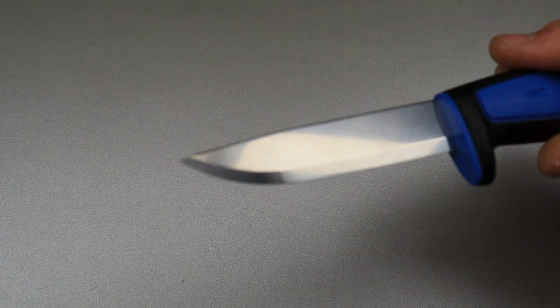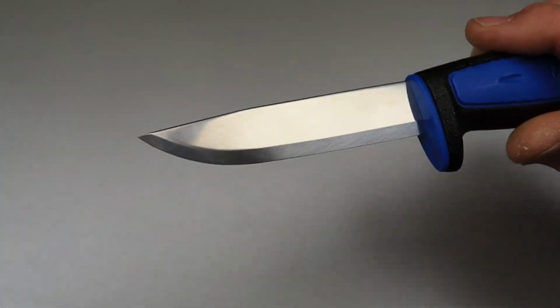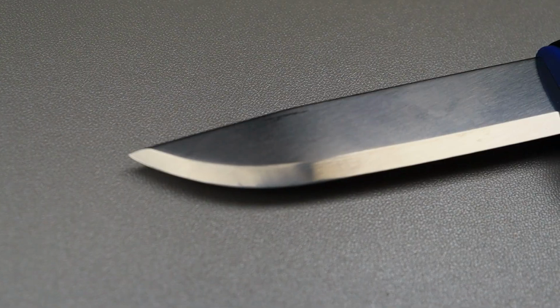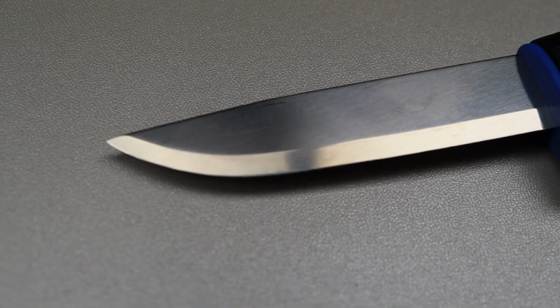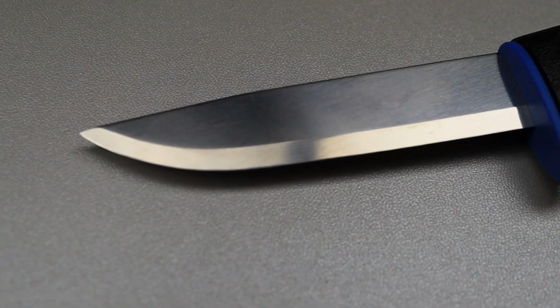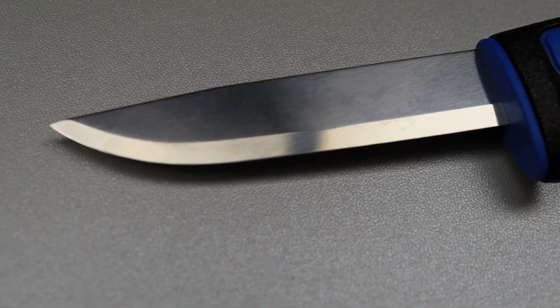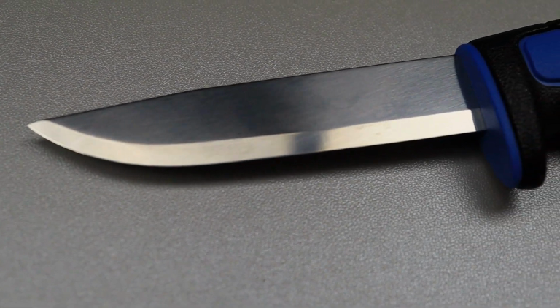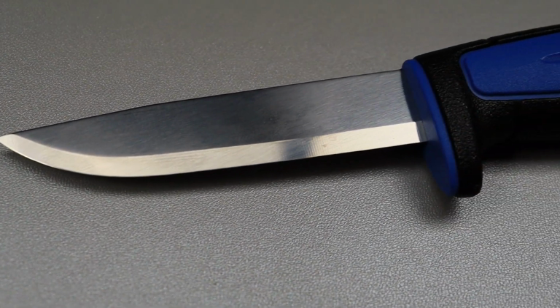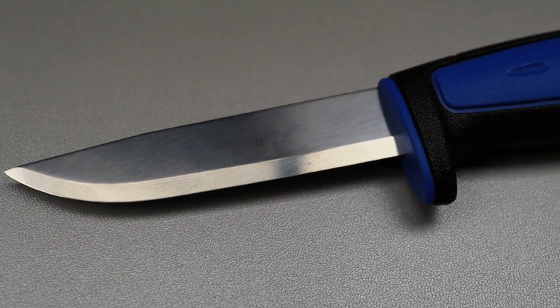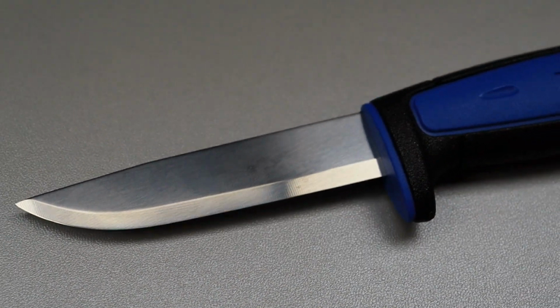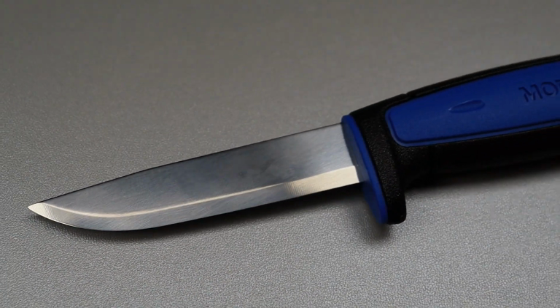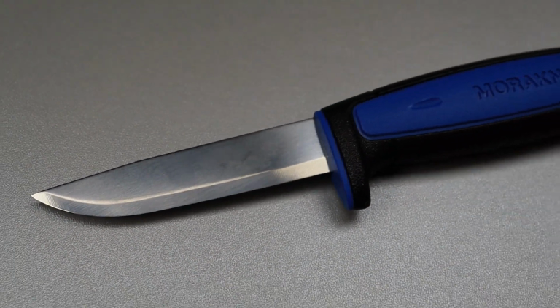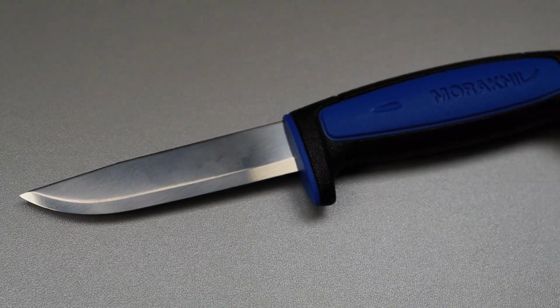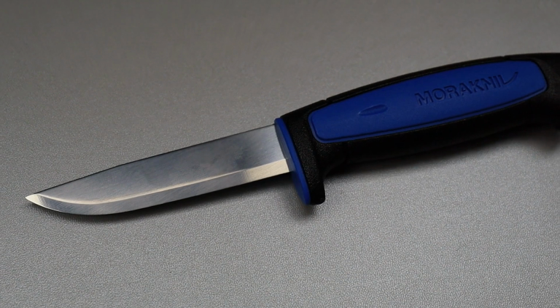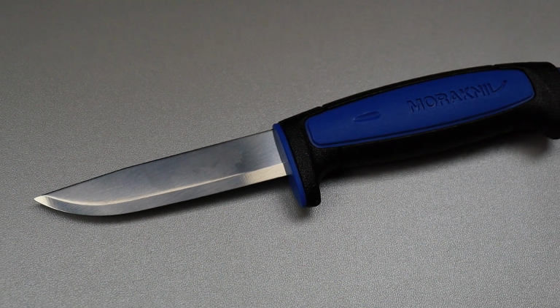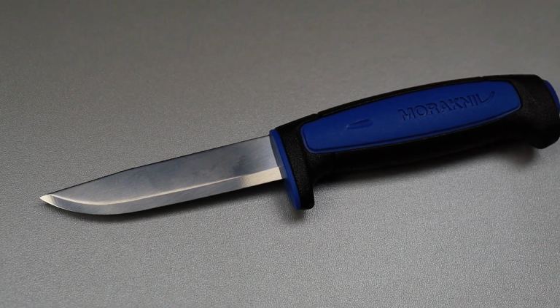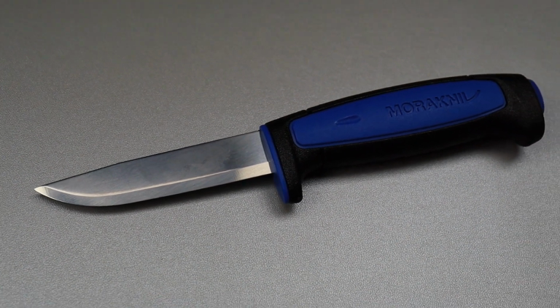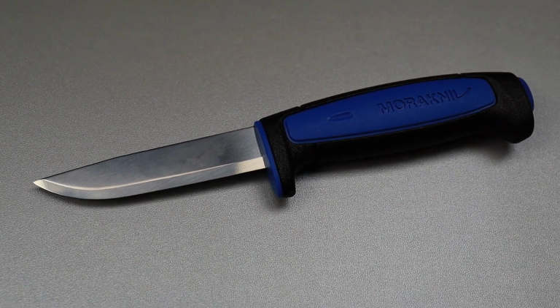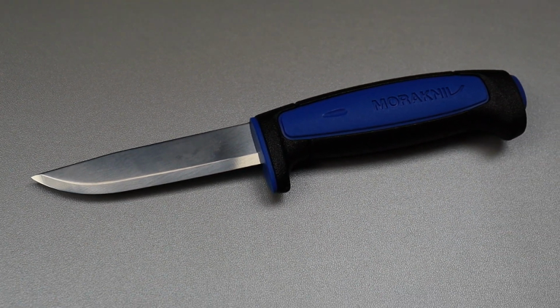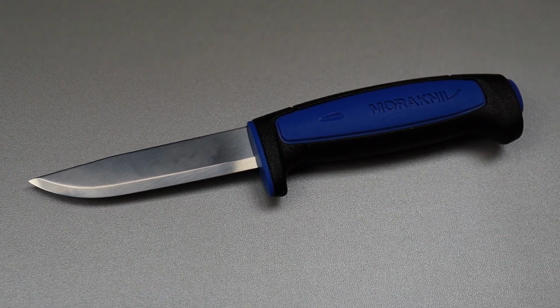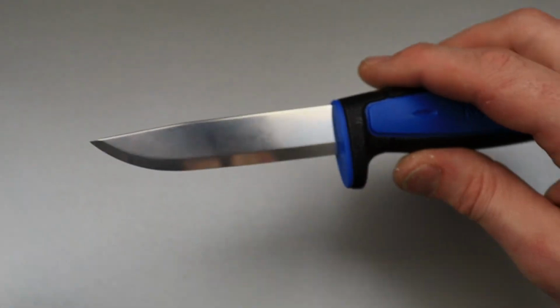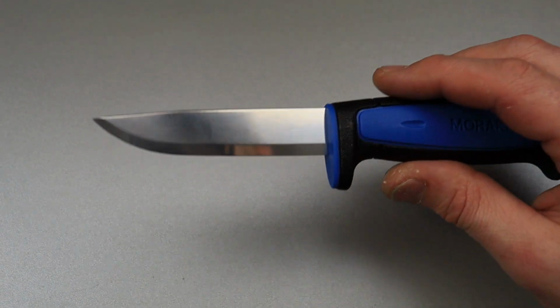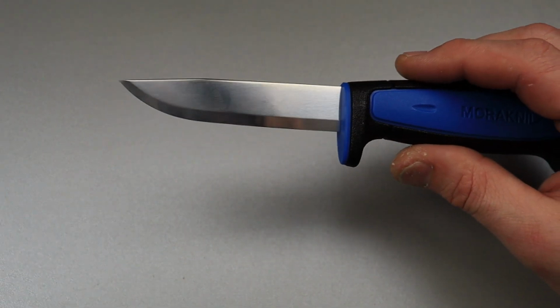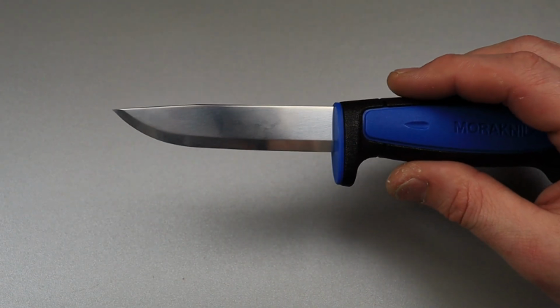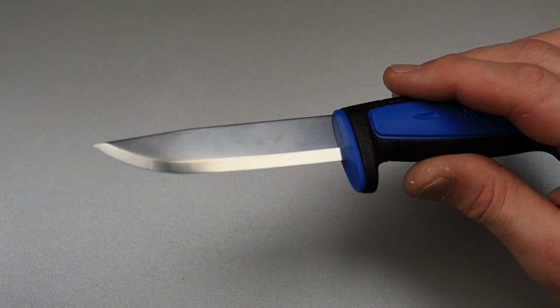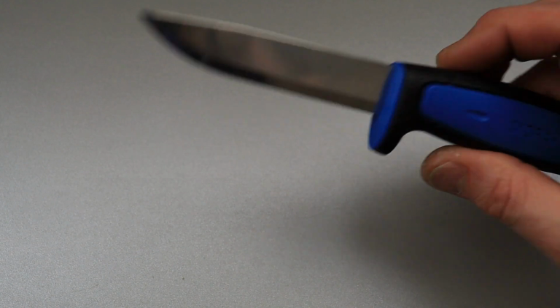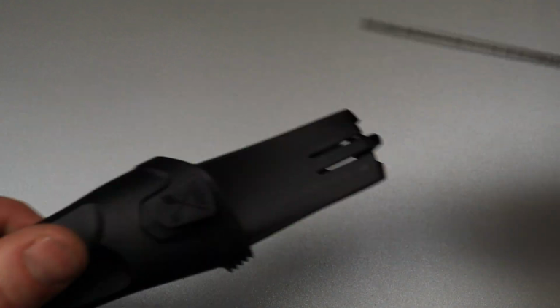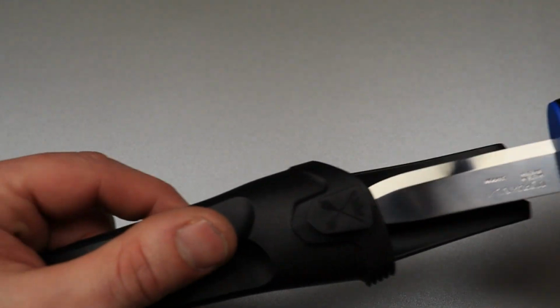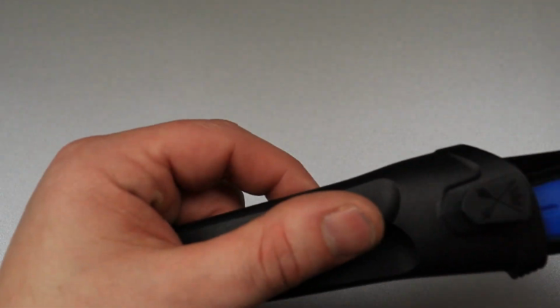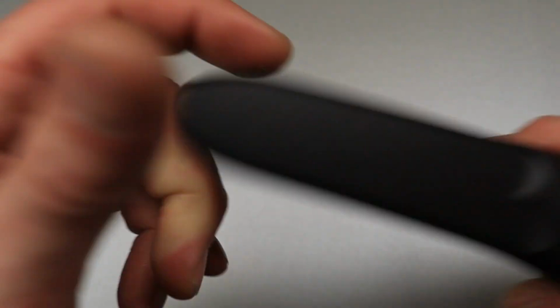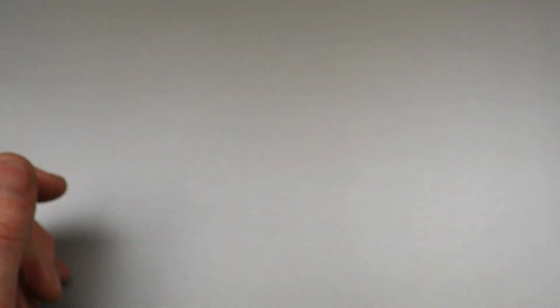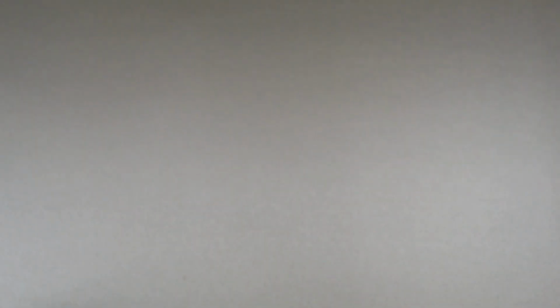I'll accept if you just said drop point, but what is the name of this kind of blade? This is a Scandi — it's a drop point Scandi grind.